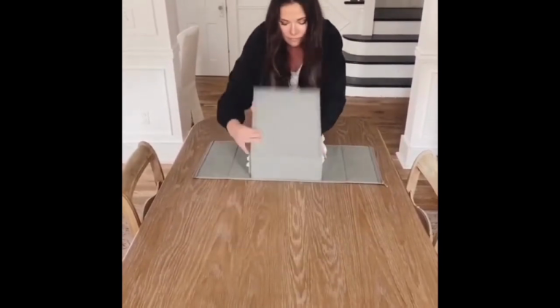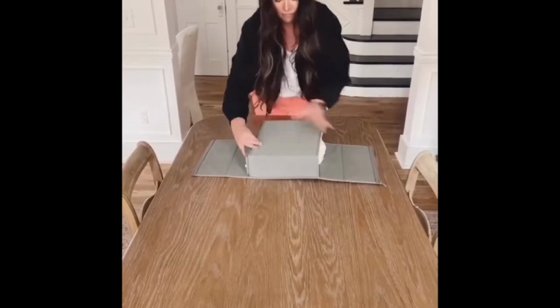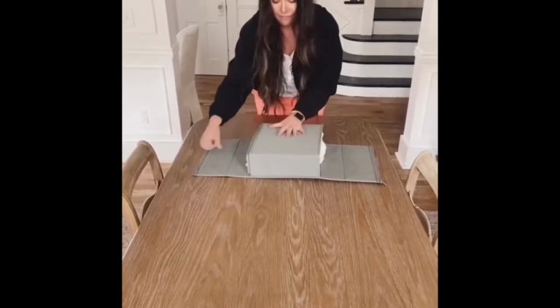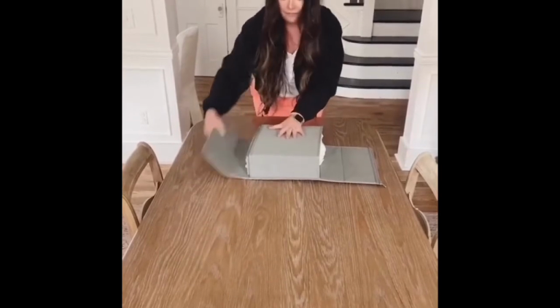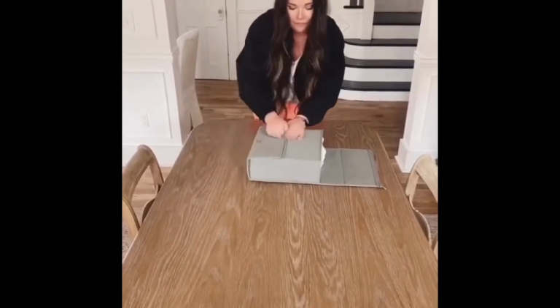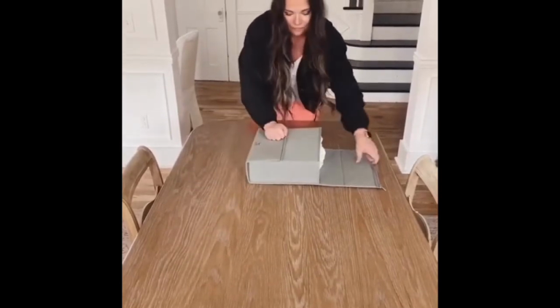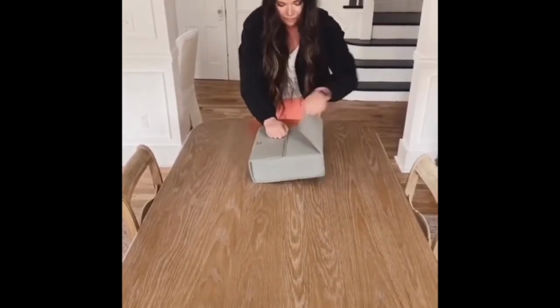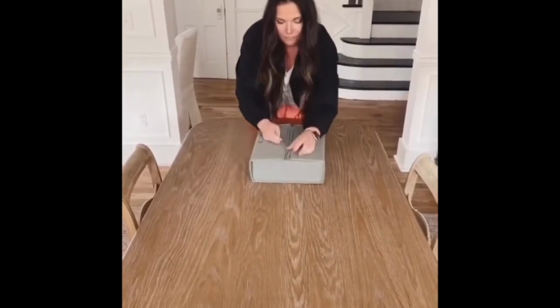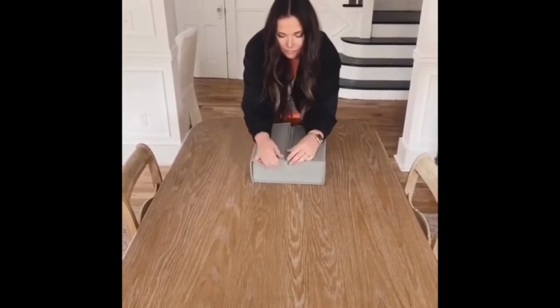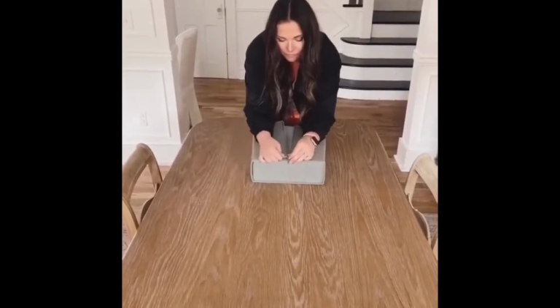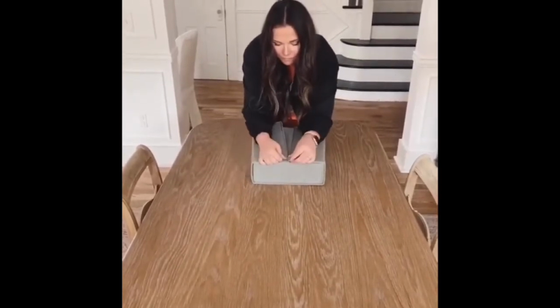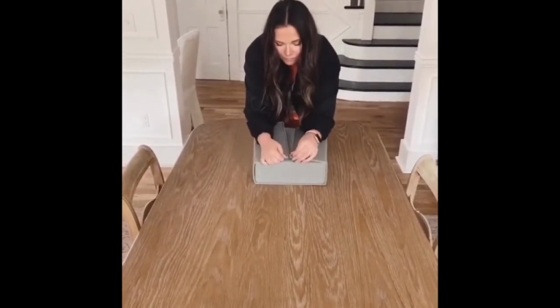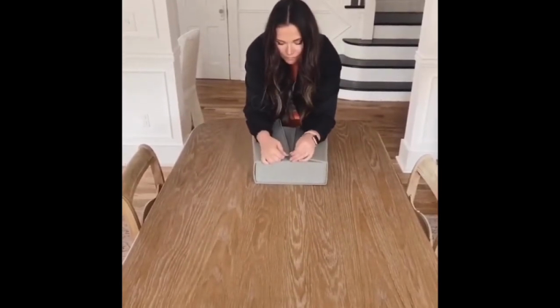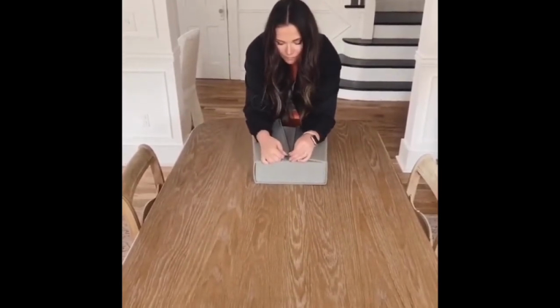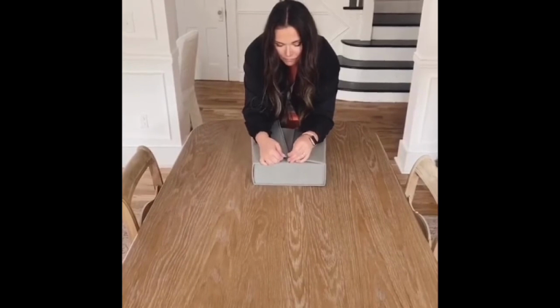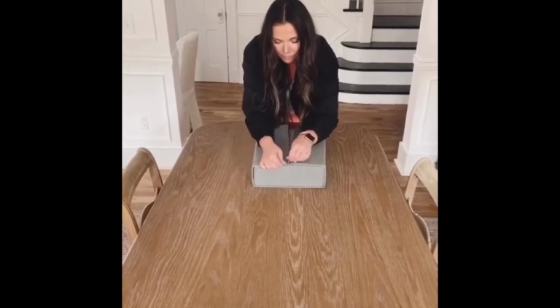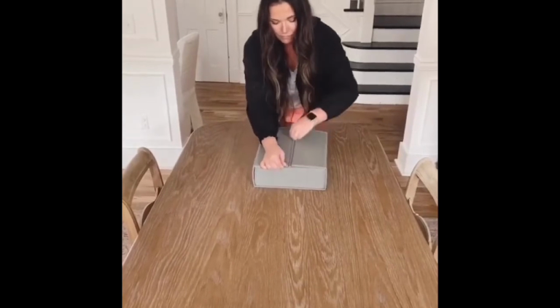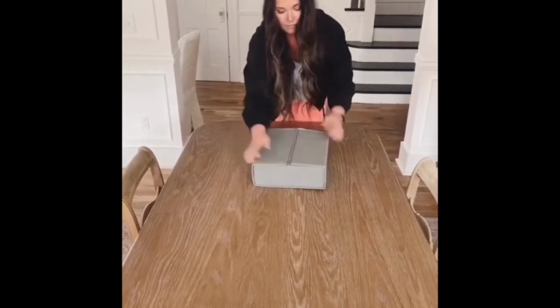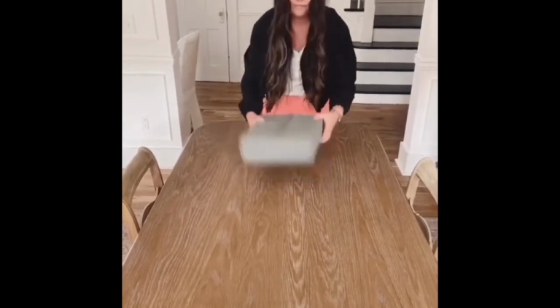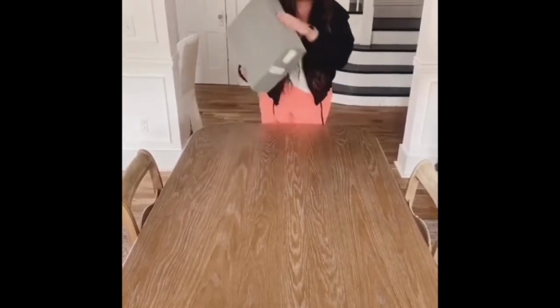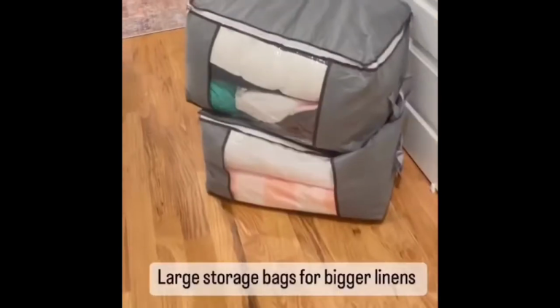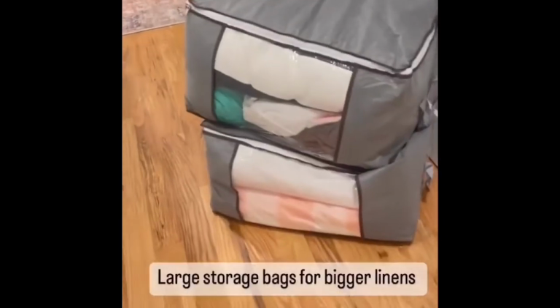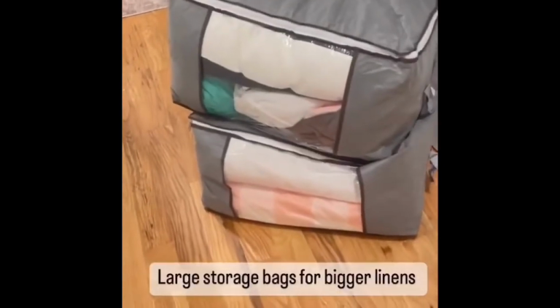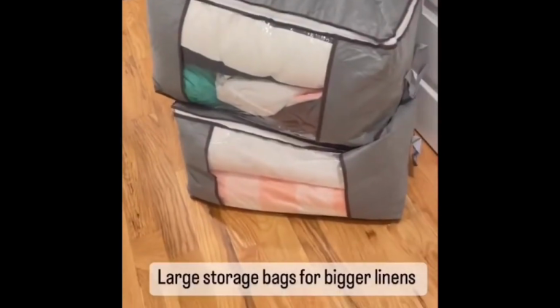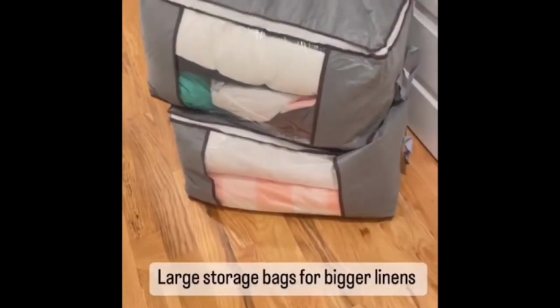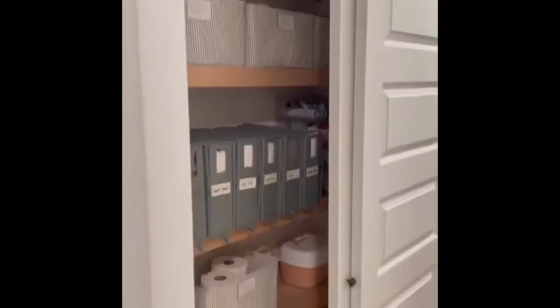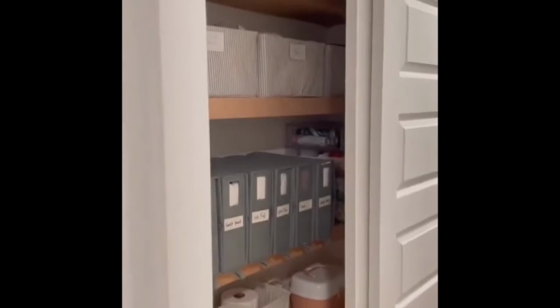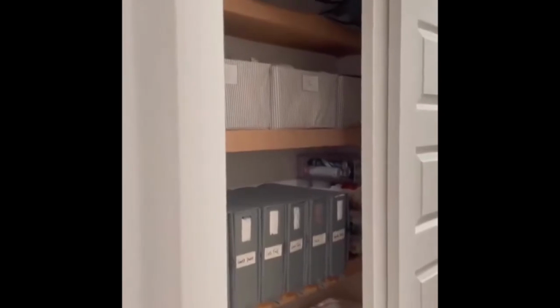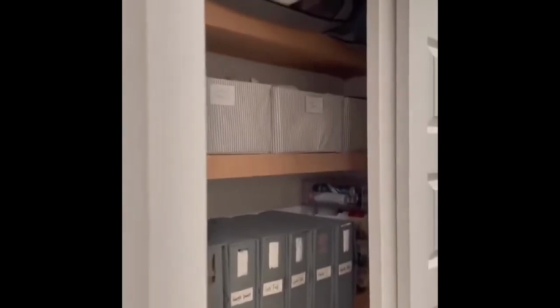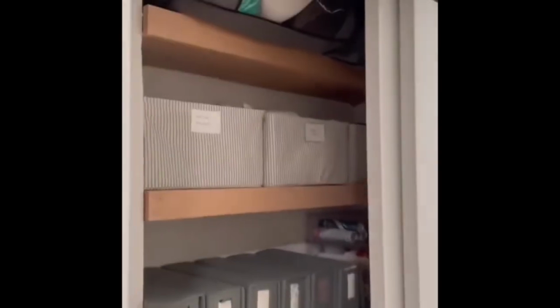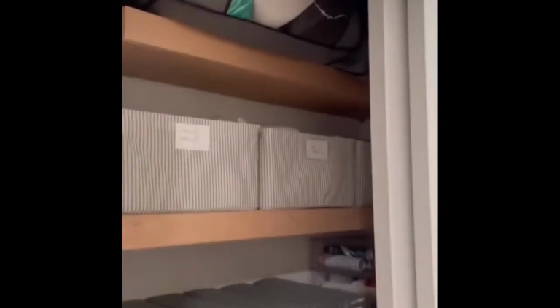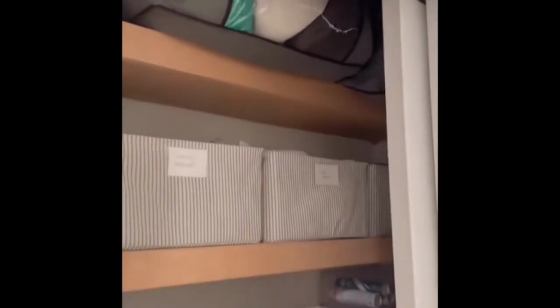Fold the top flap down, then the side flaps in, zip, and you're done. That whole clip was done in under 20 seconds, so I promise it really is simple. Last, I used these storage bags for my bulky items on my top shelf. Everything's linked on my Amazon.